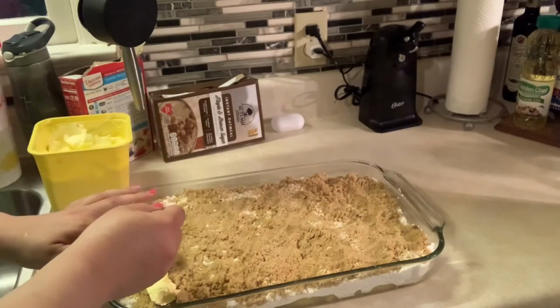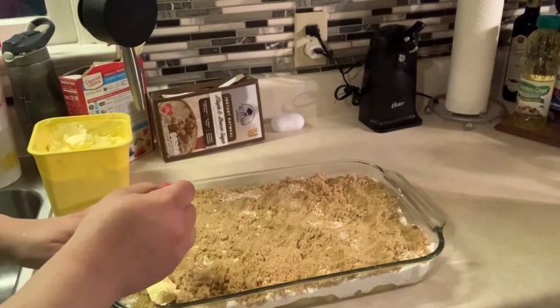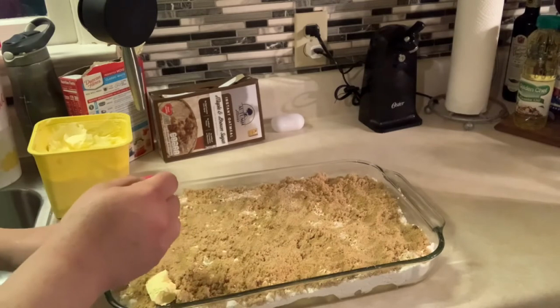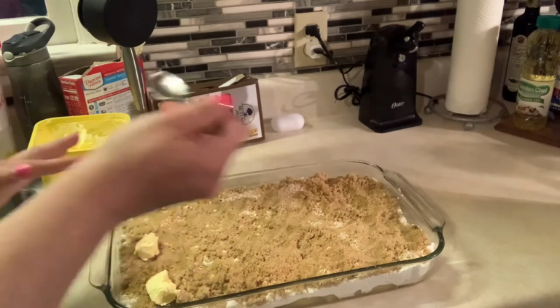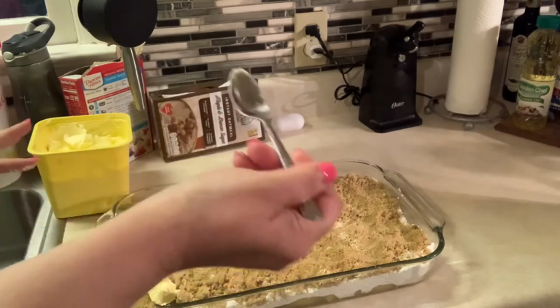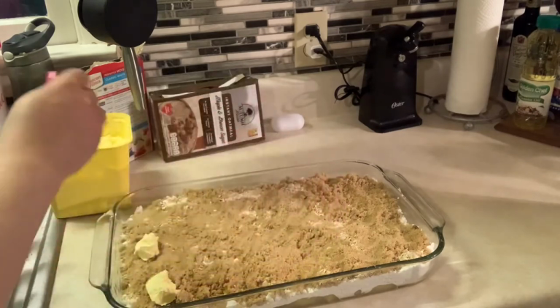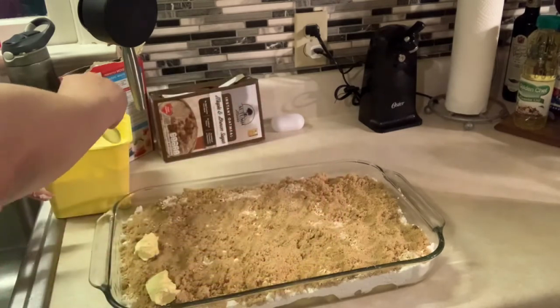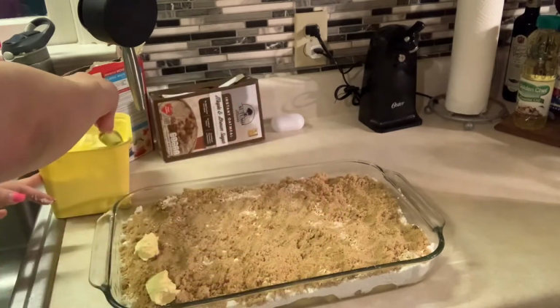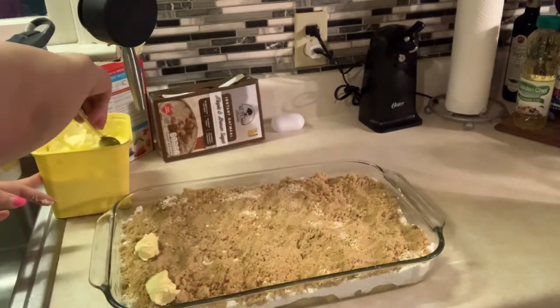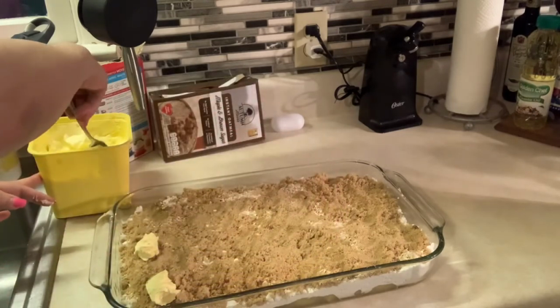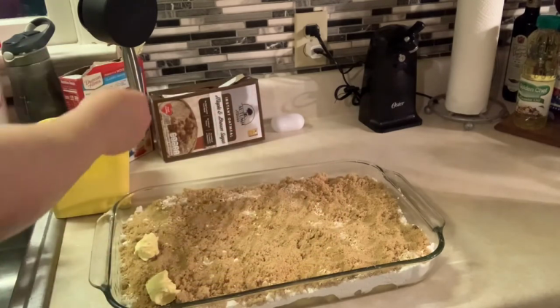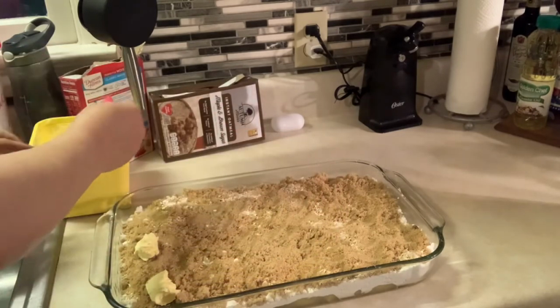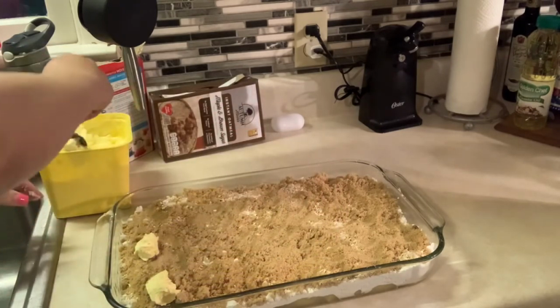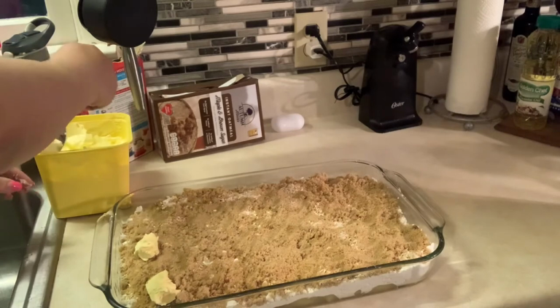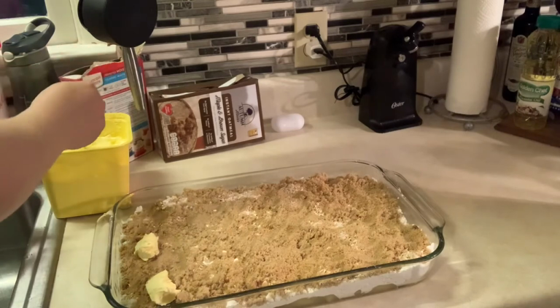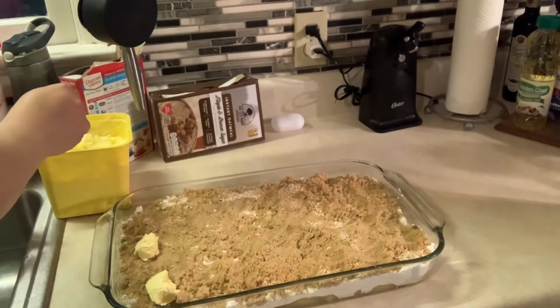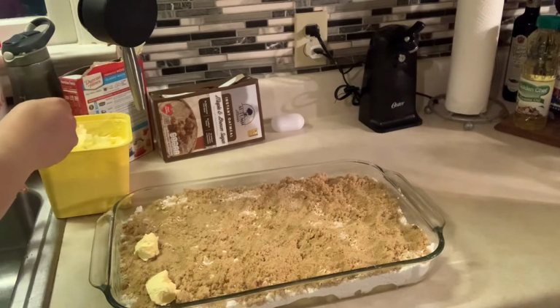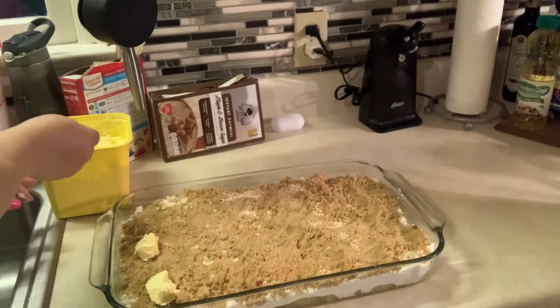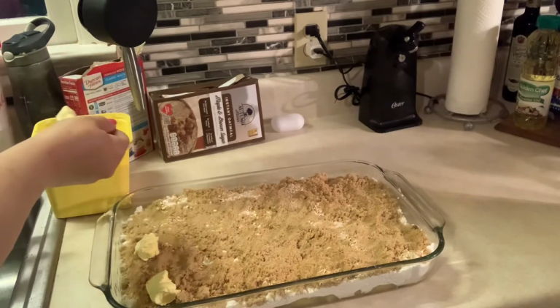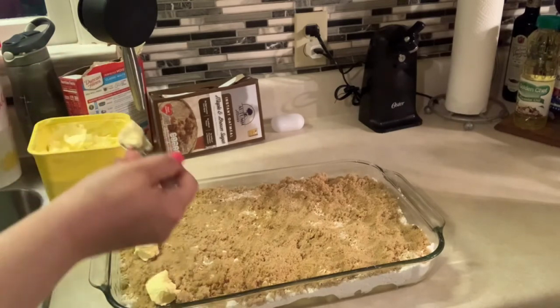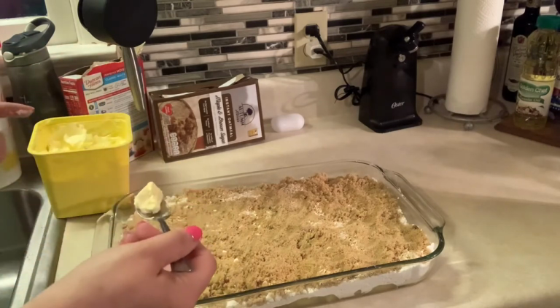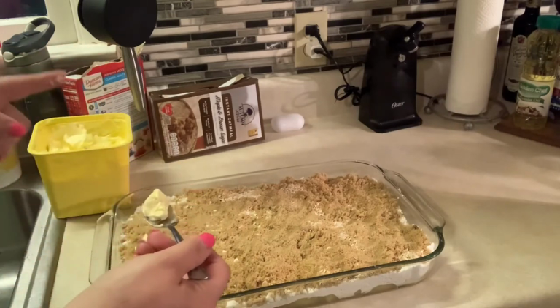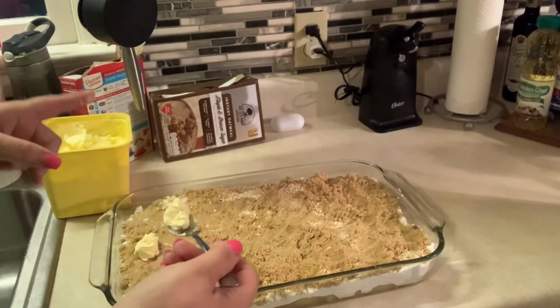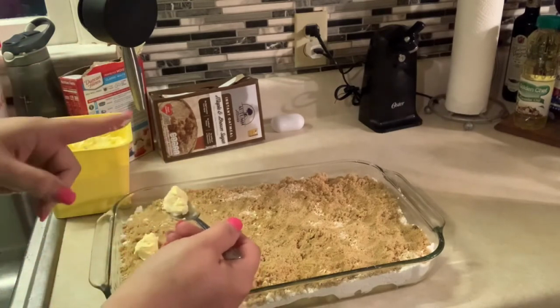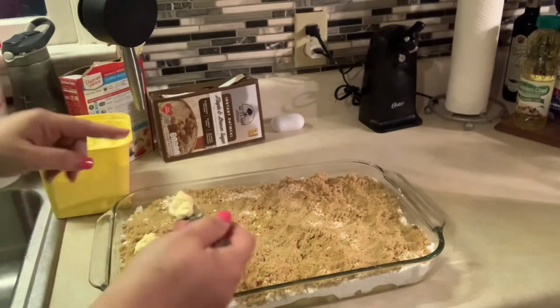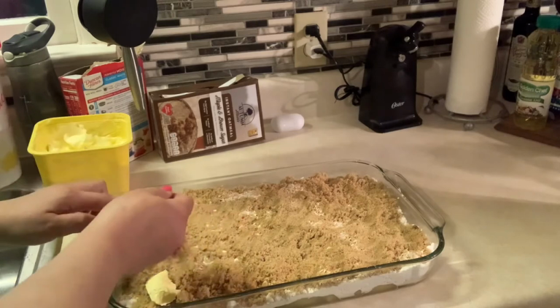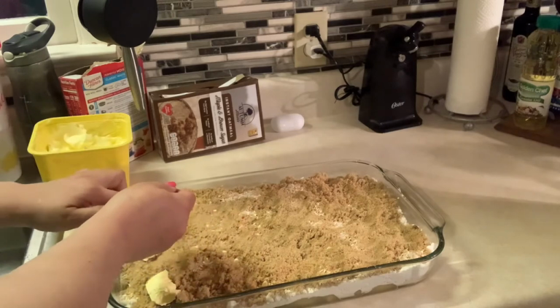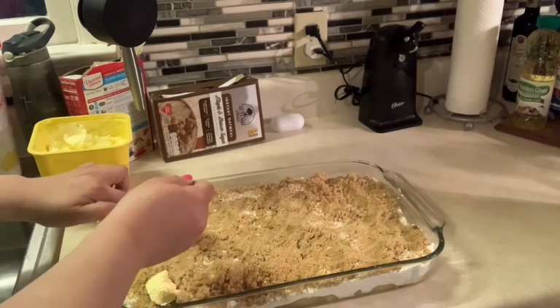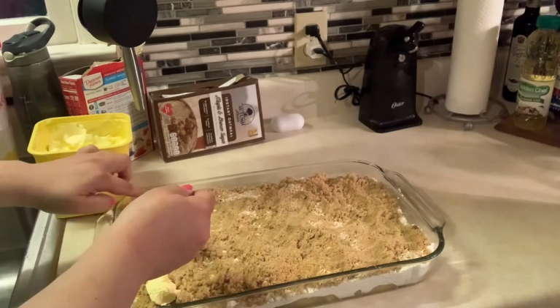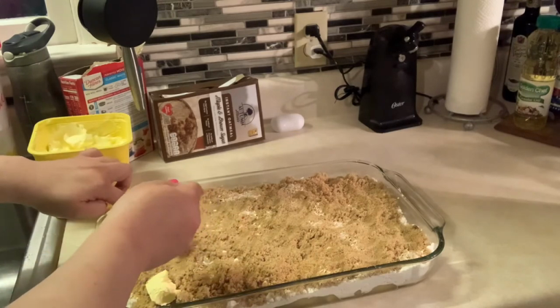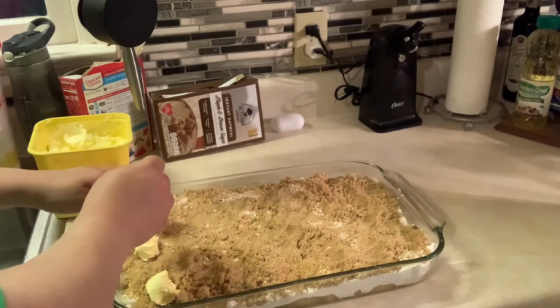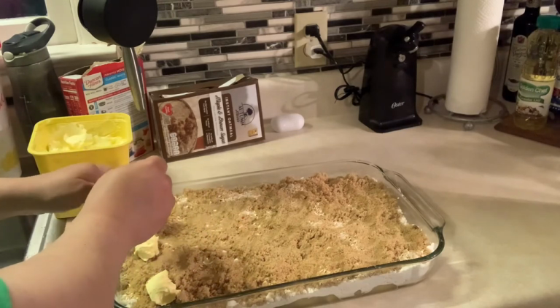Since I'm using a spoon to get this butter out, what Kelly did was take a stick of butter and just cut little pats of it and put it on here.